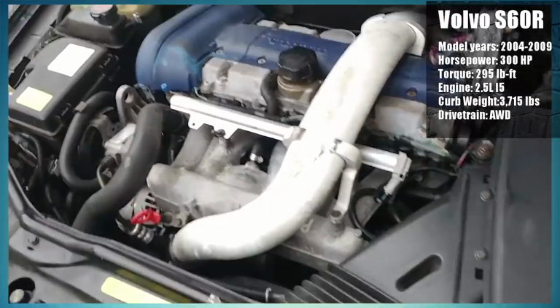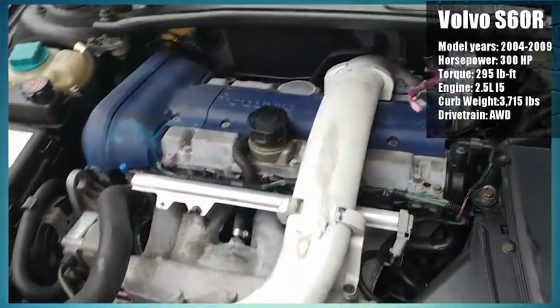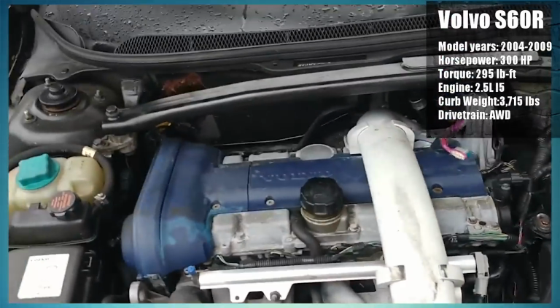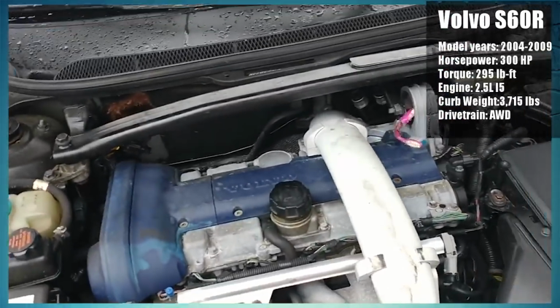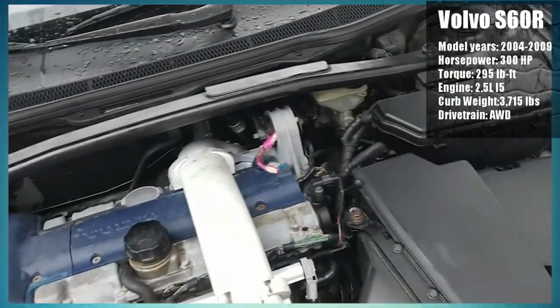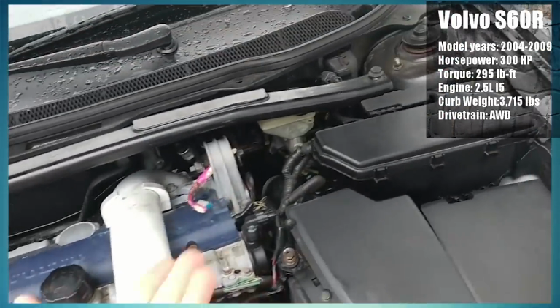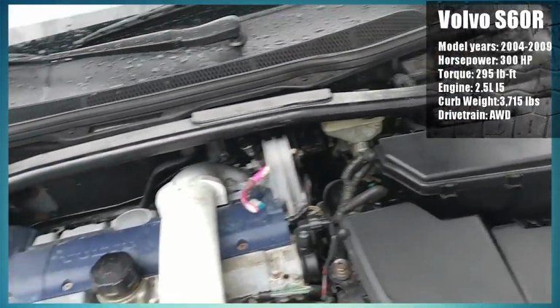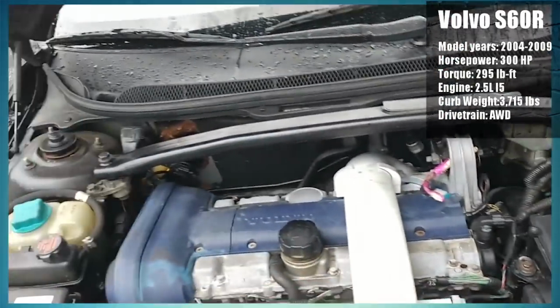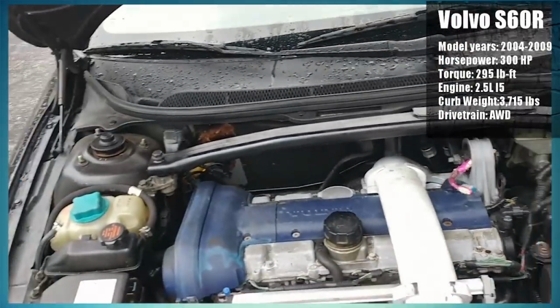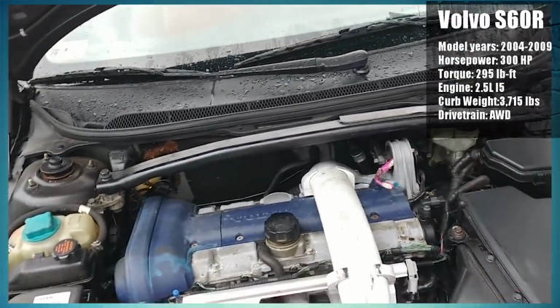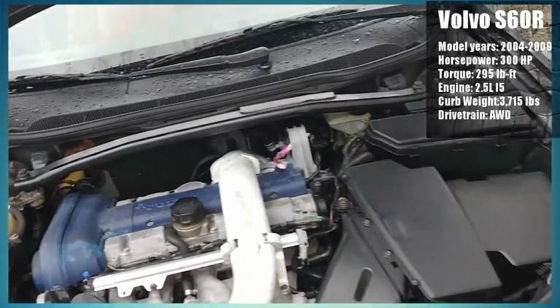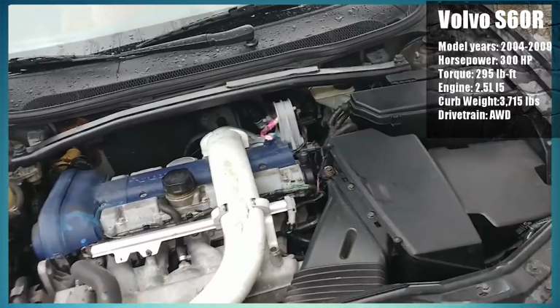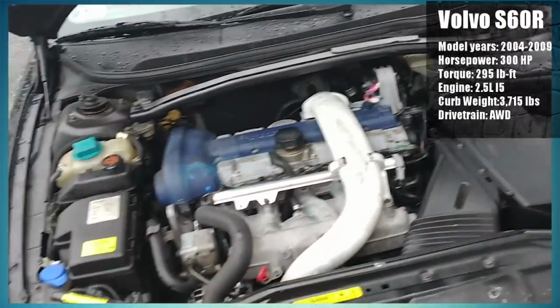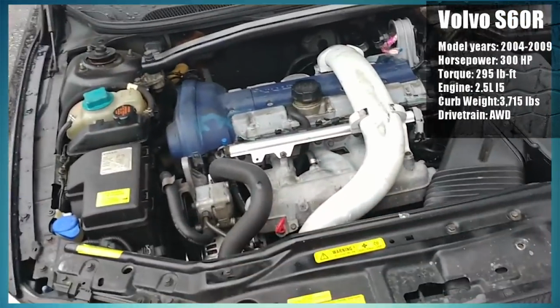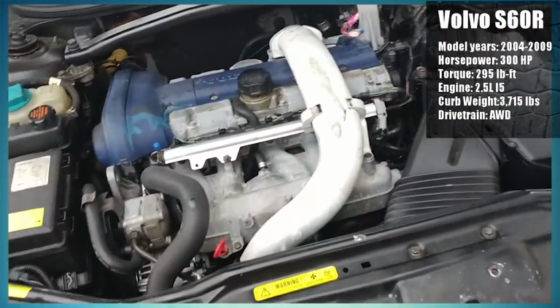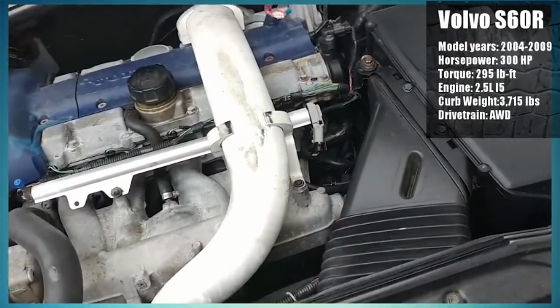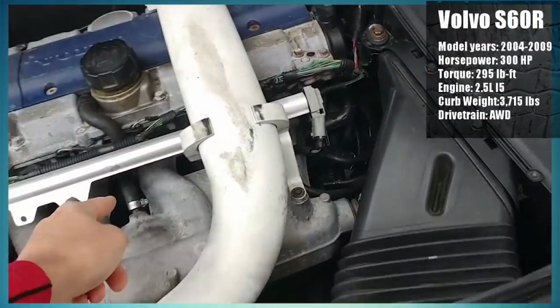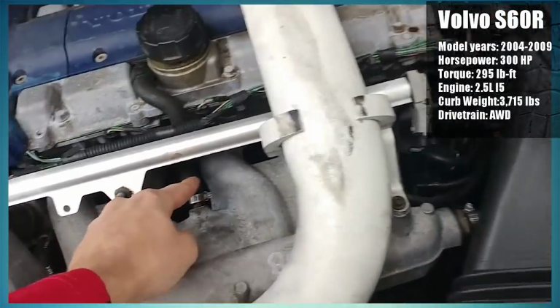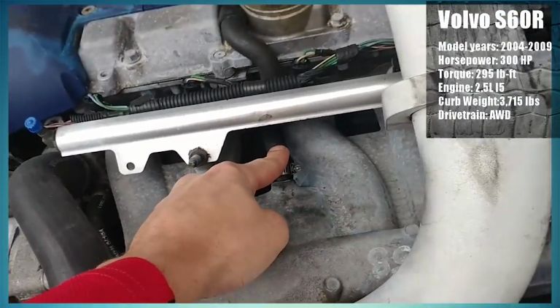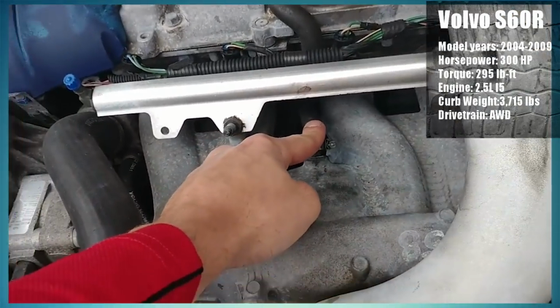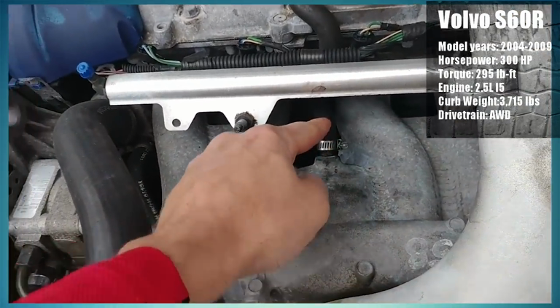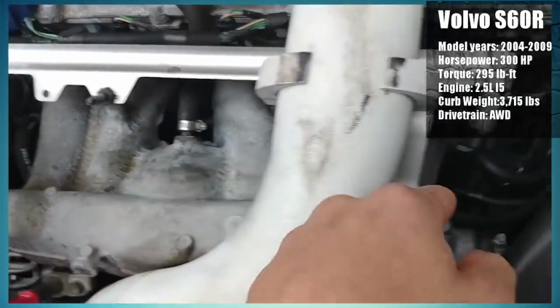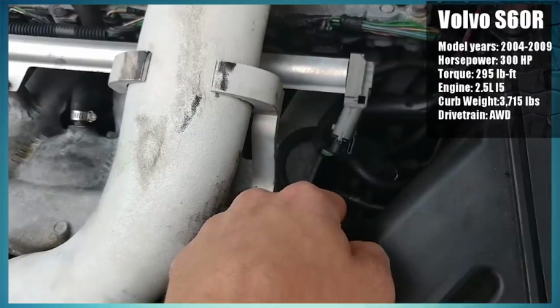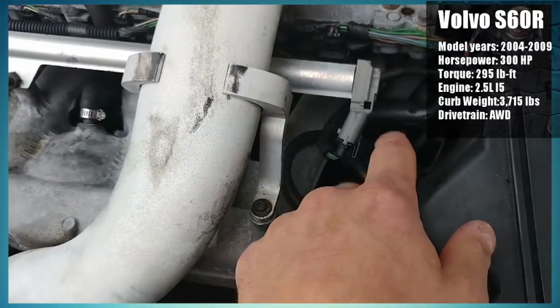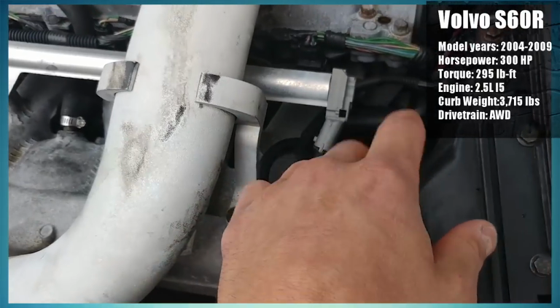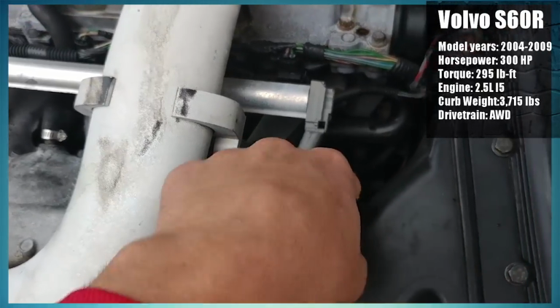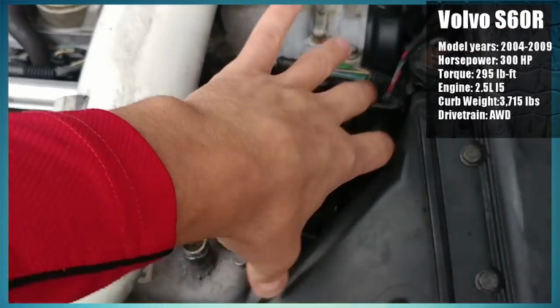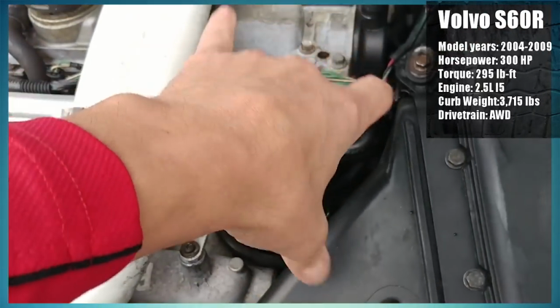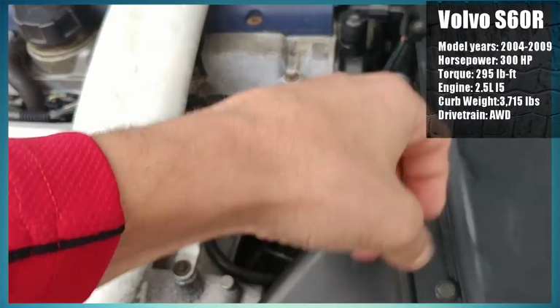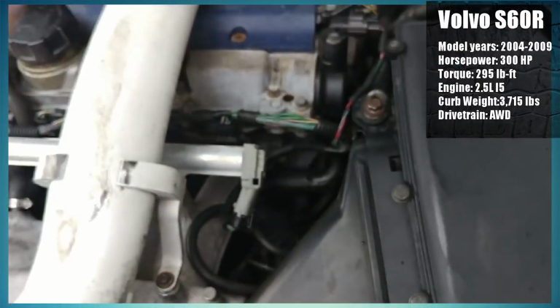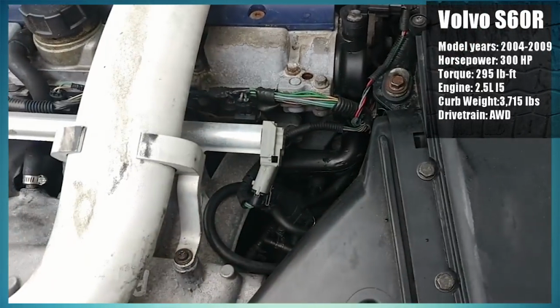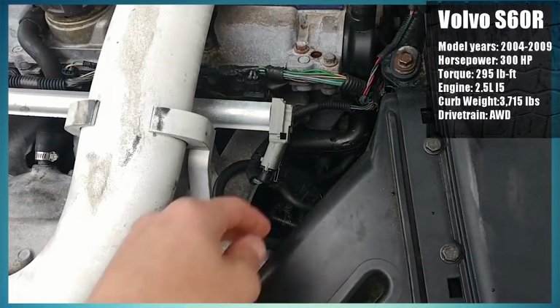it launches itself from 0 to 60 in 5 and a half seconds. The appearance of this car is very muted and subtle, so it appears rather boring. That's not bad though — in fact, that makes it all the more perfect. If you're looking for a sleeper, you should add this to your shopping list.